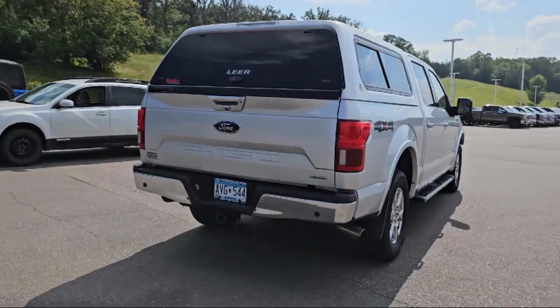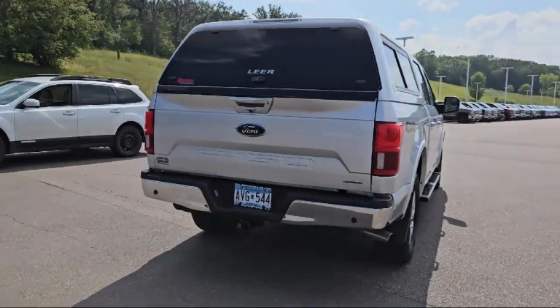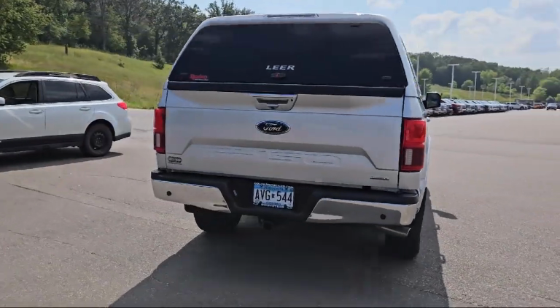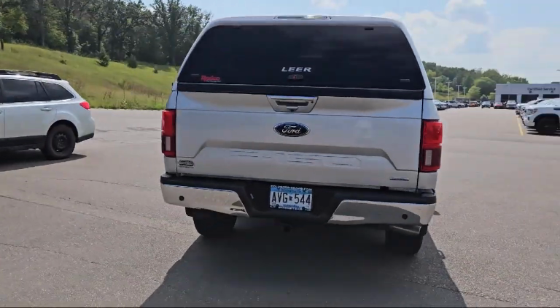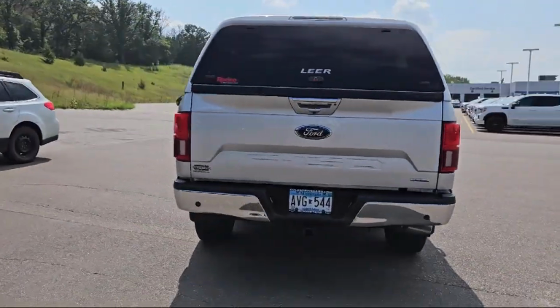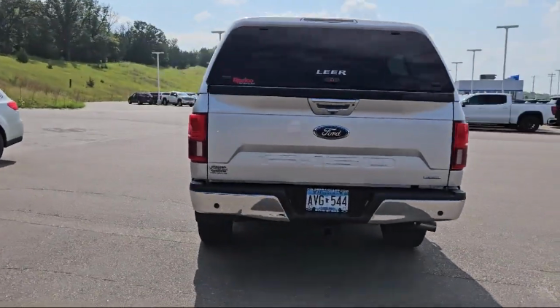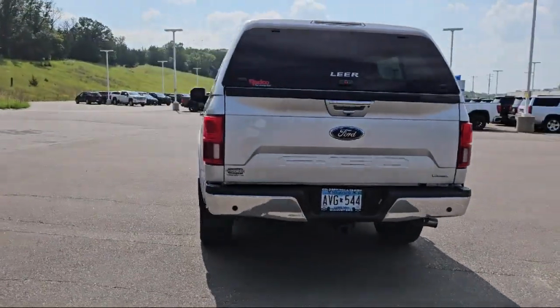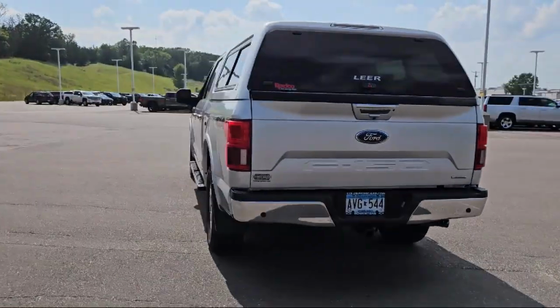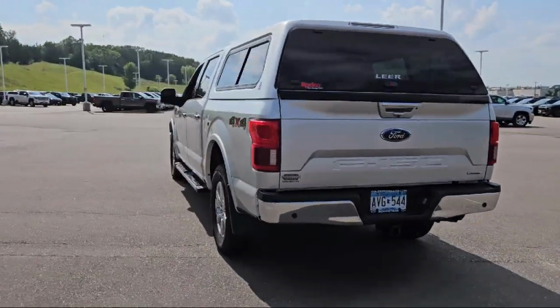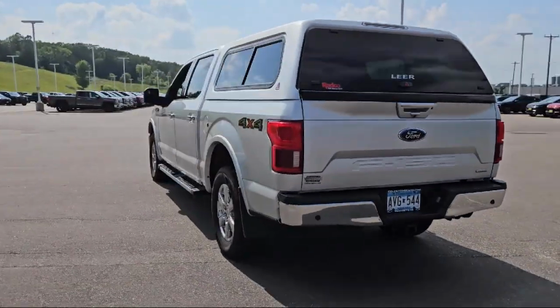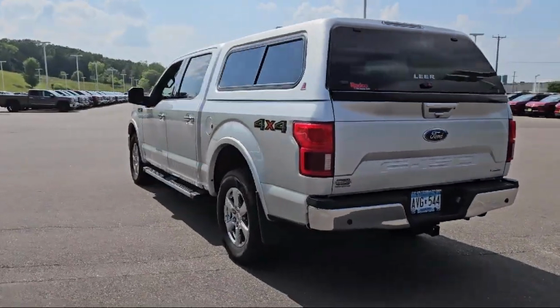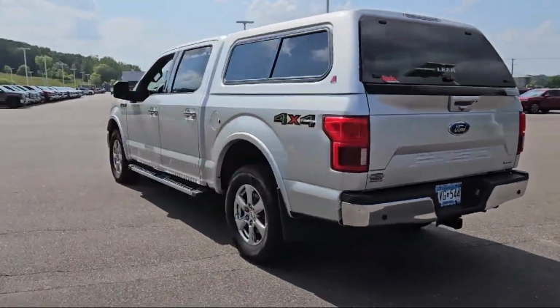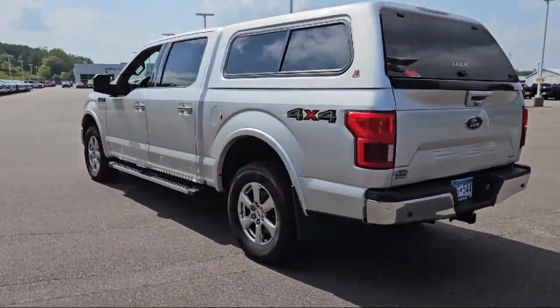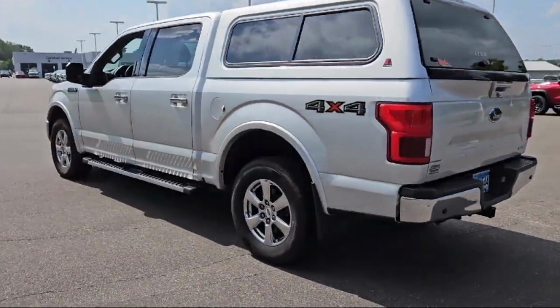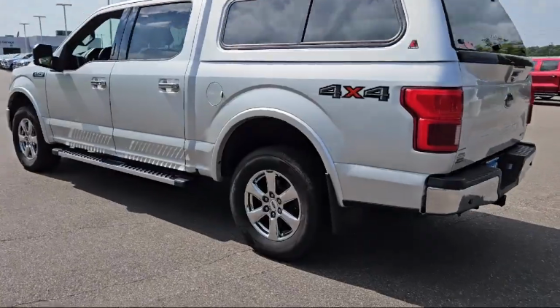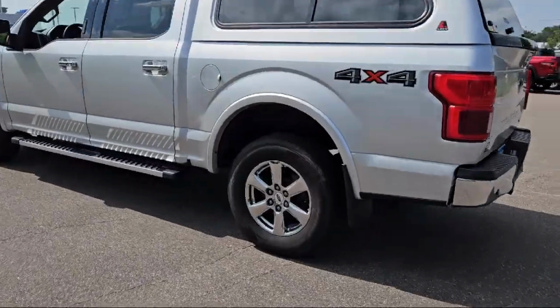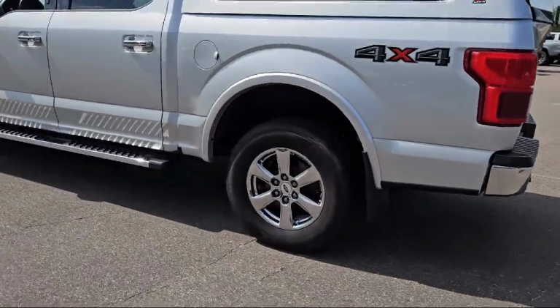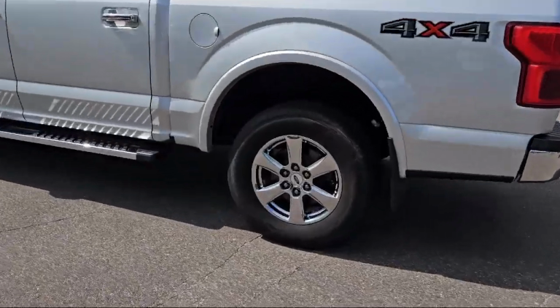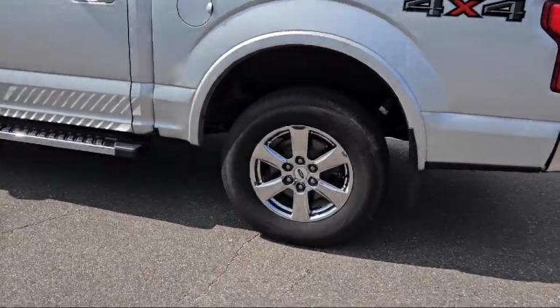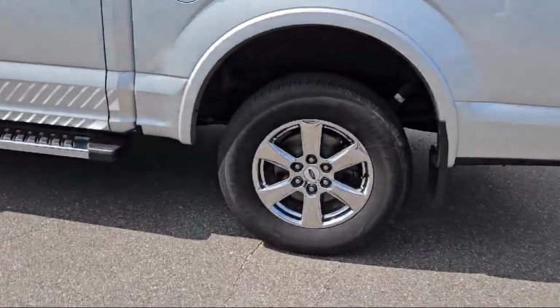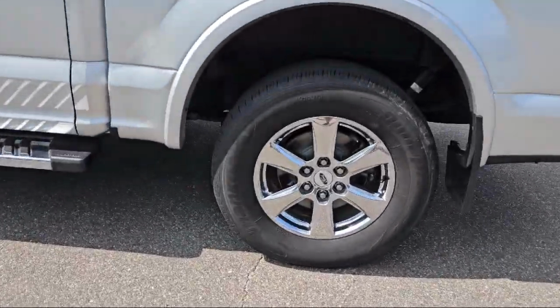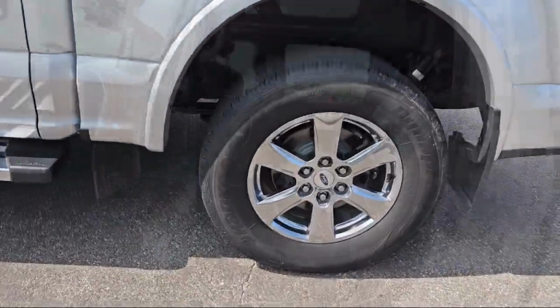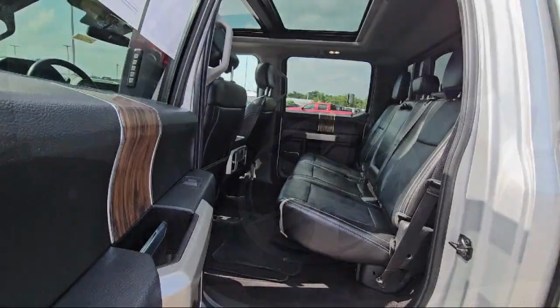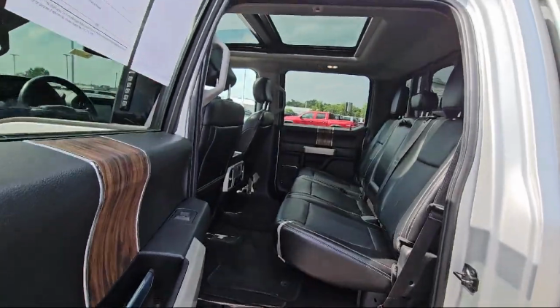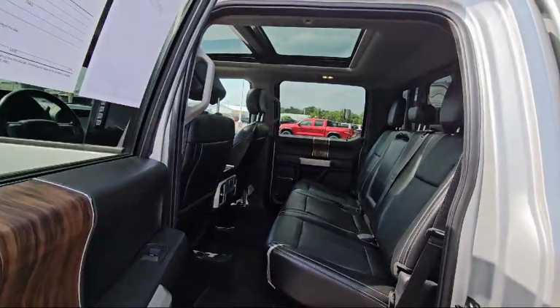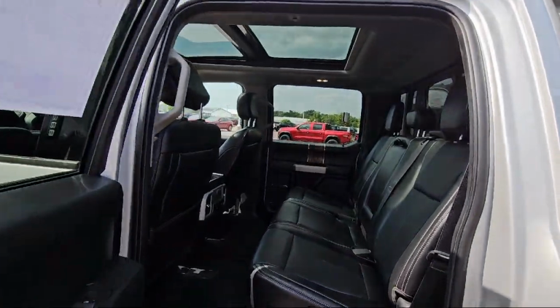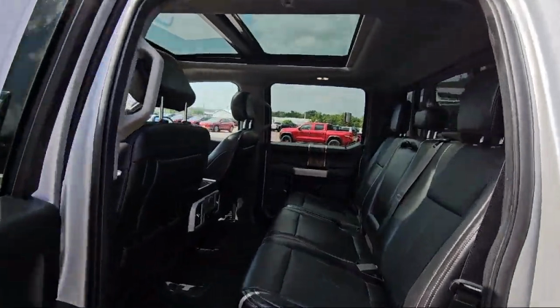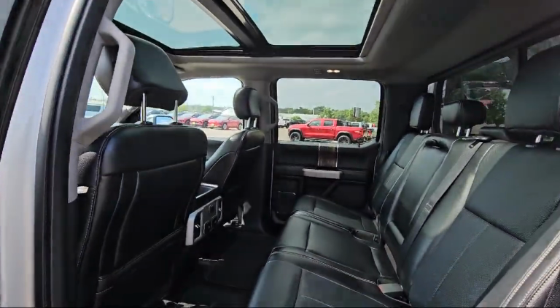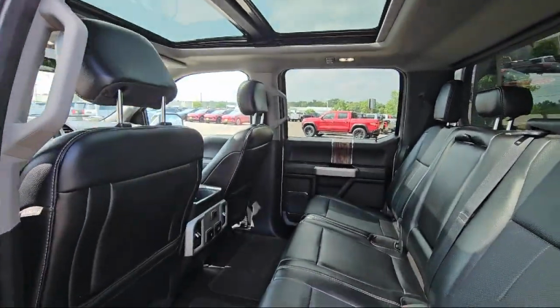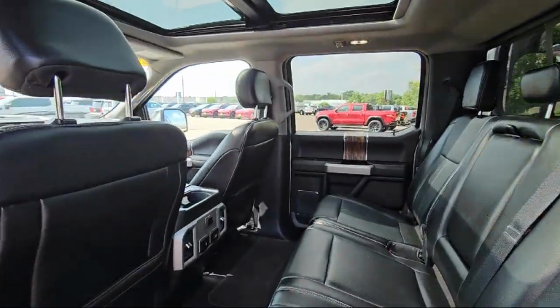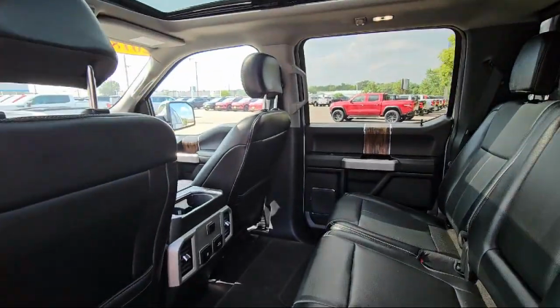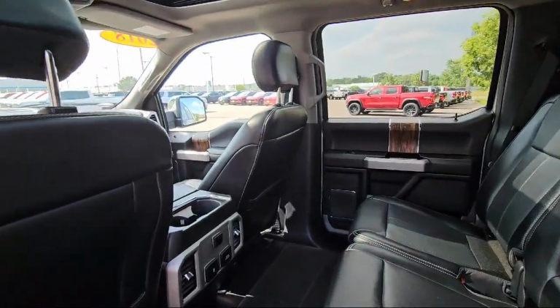Additional features include a vehicle immobilizer, leather seating, variable speed intermittent wipers, four wheel drive, and a leather steering wheel with auto tilt-away. The vehicle has less than 70,000 miles on the odometer.